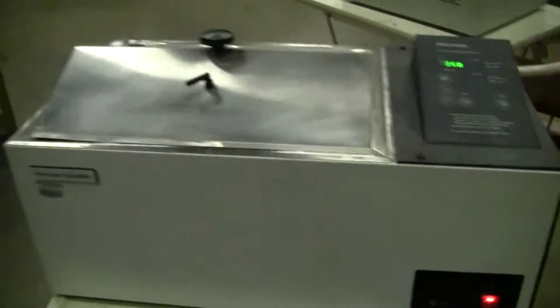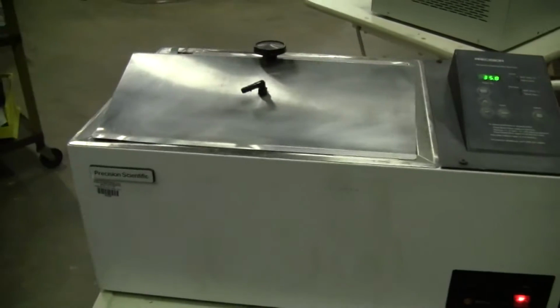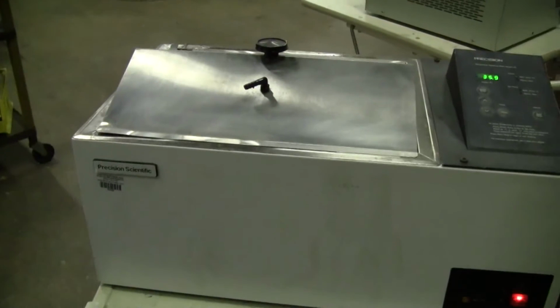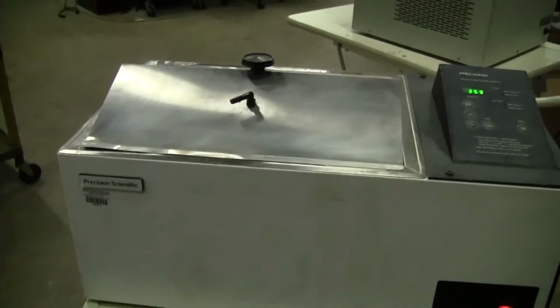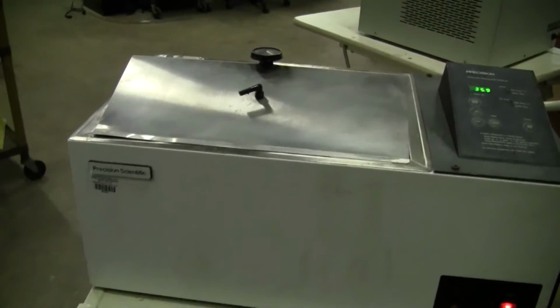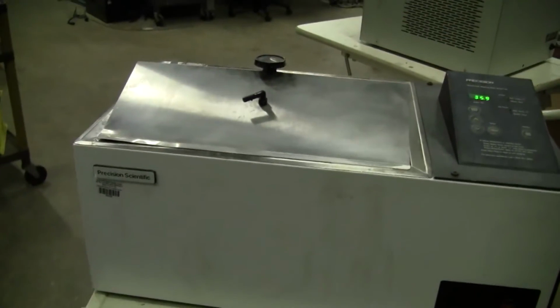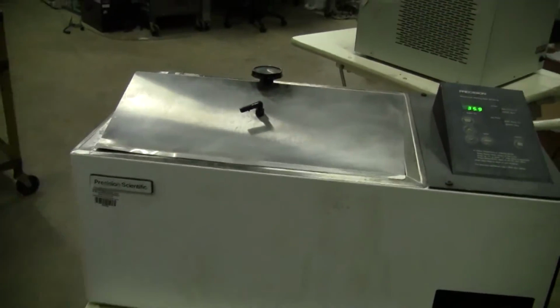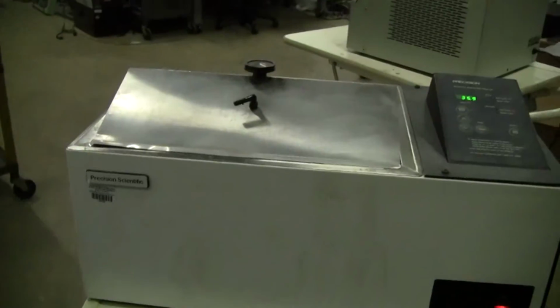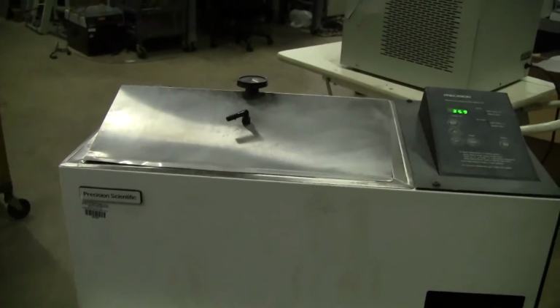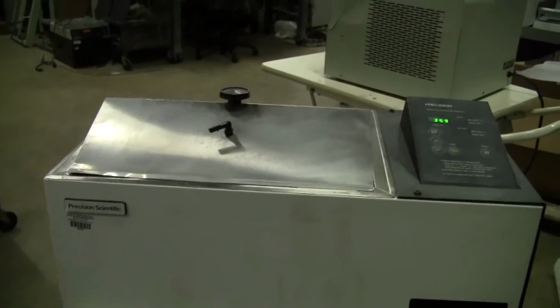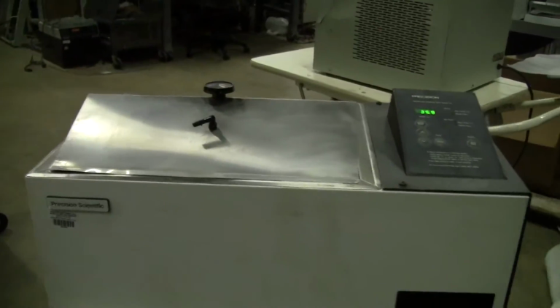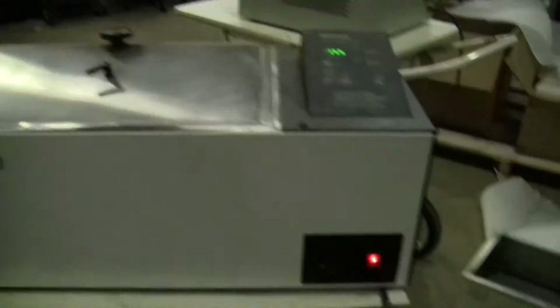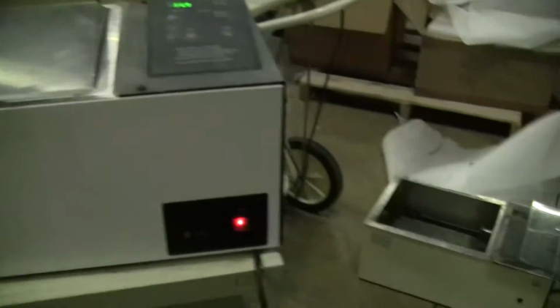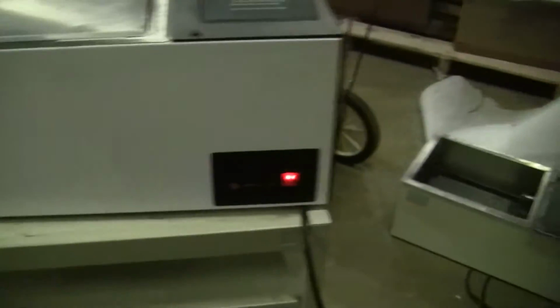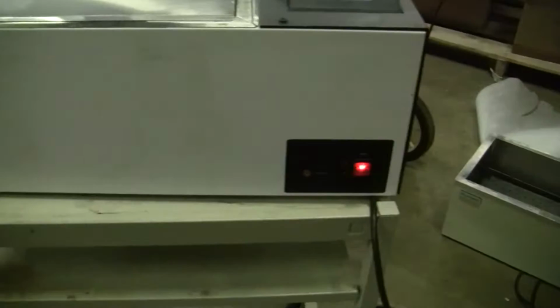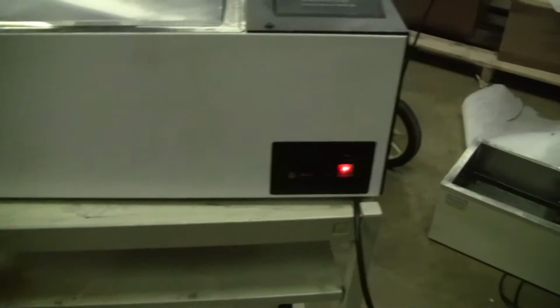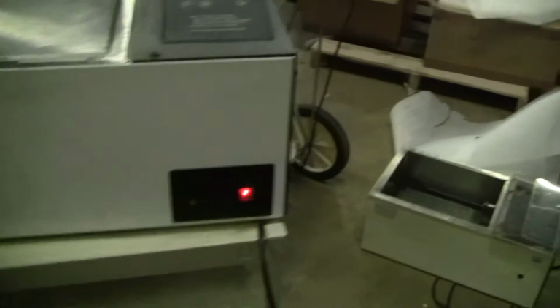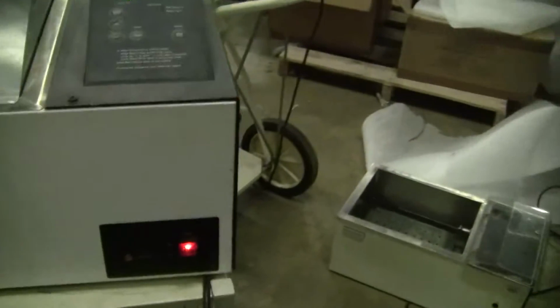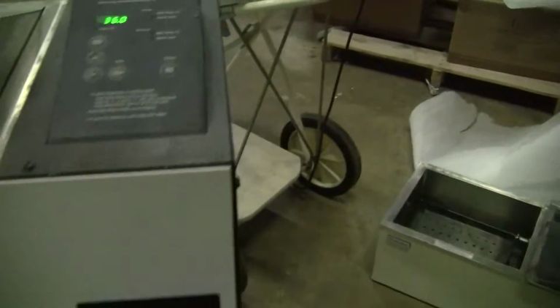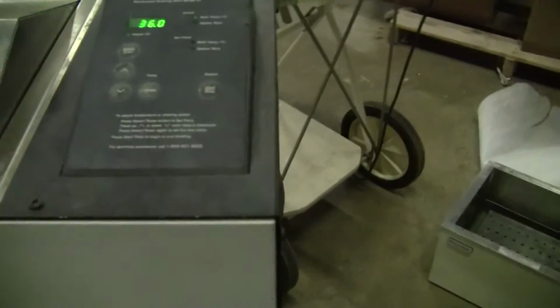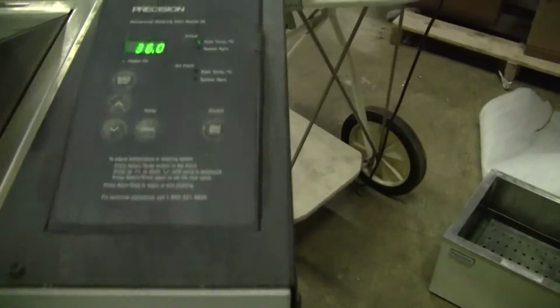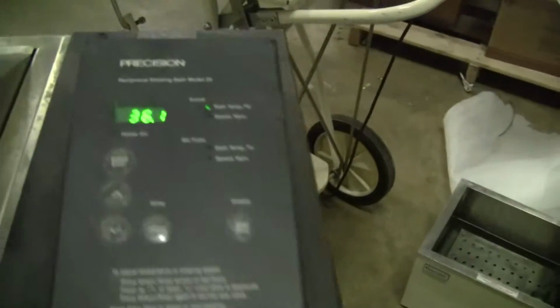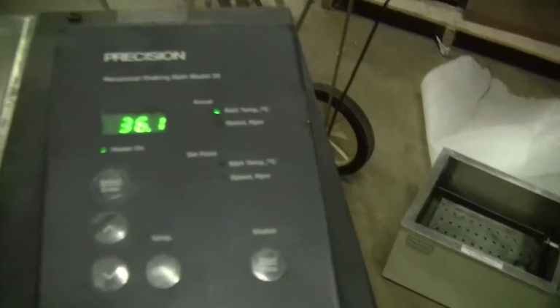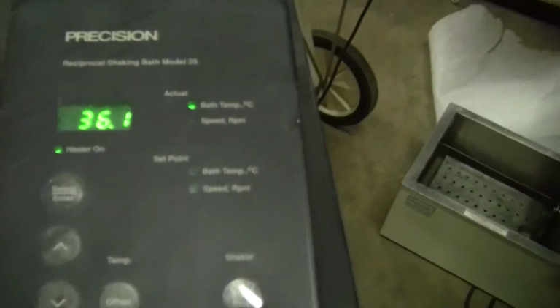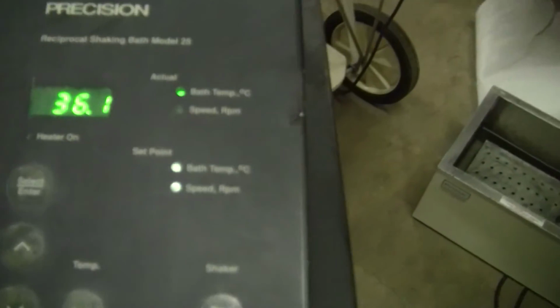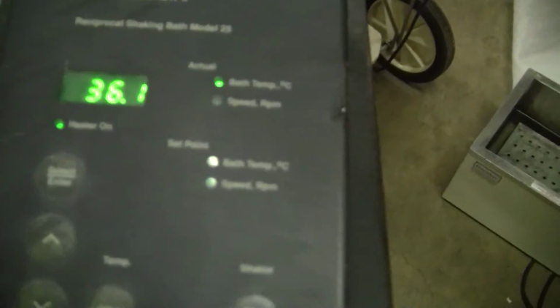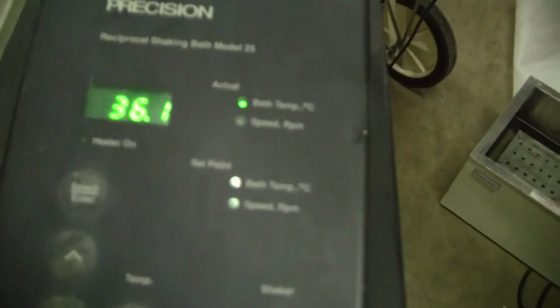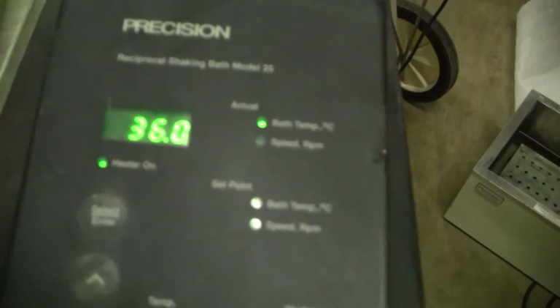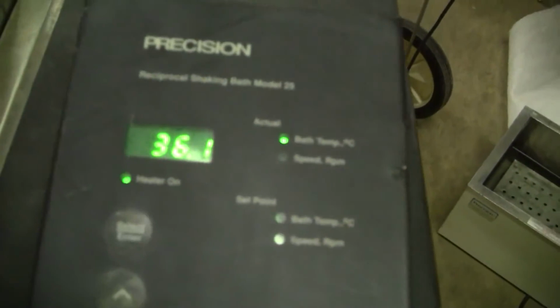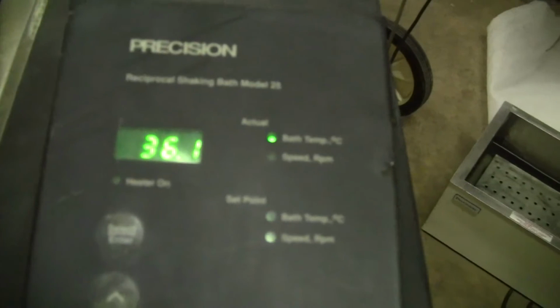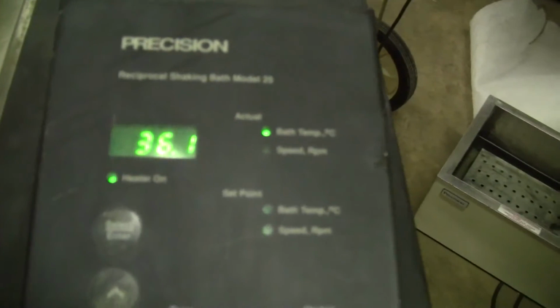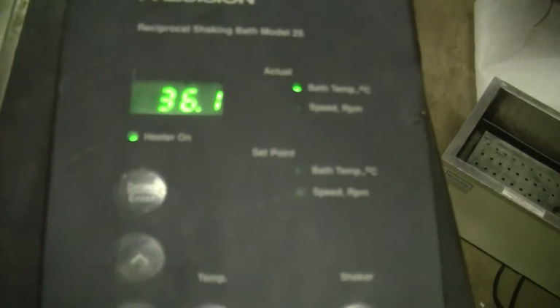Hi, this is Jim from High Tech Trader. We're looking at a precision shaking water bath, model 25. It is a 14 liter bath. It goes up to 99 degrees C to heat.